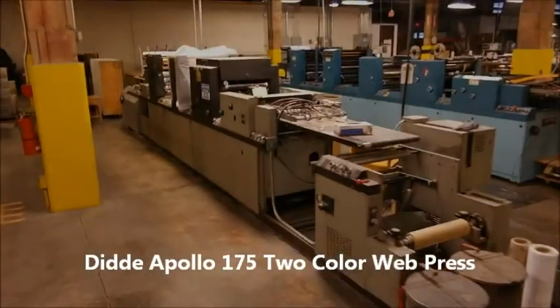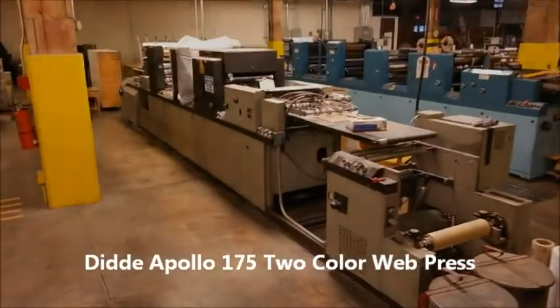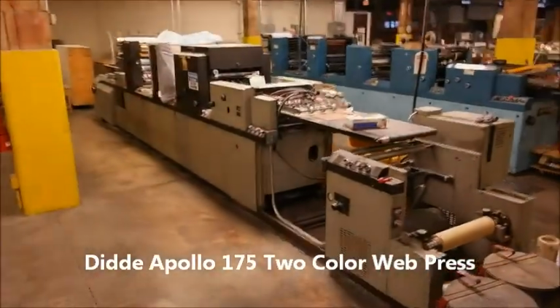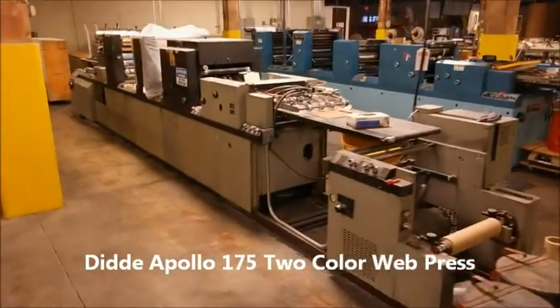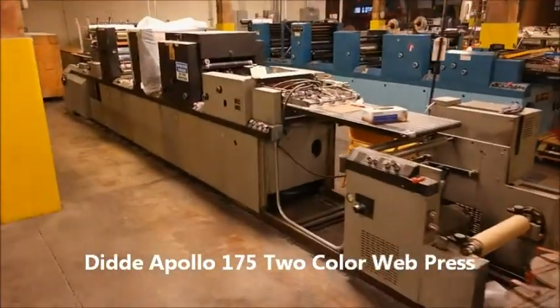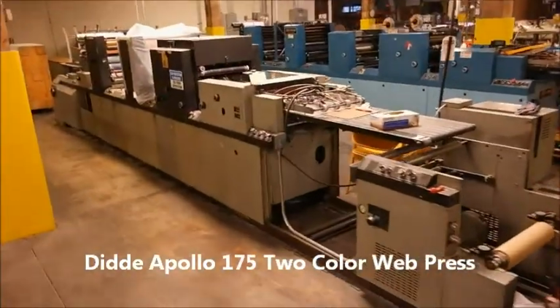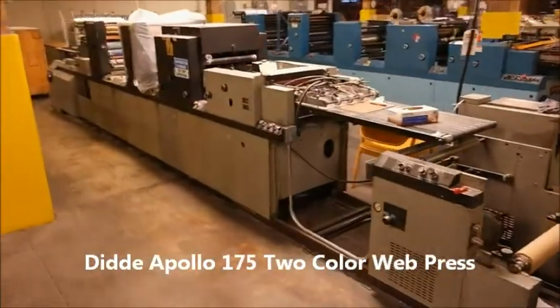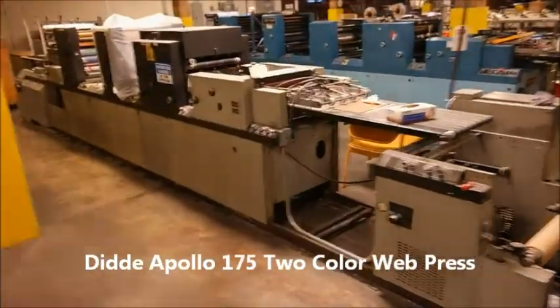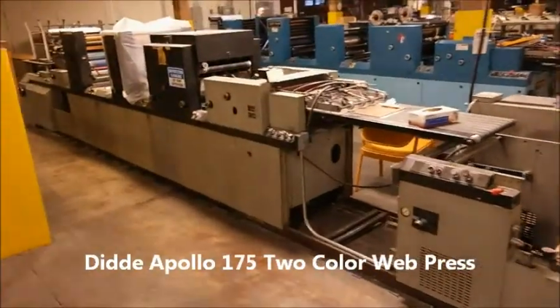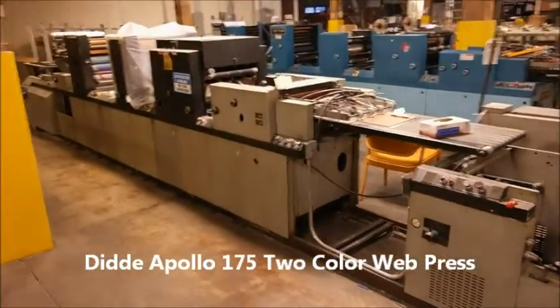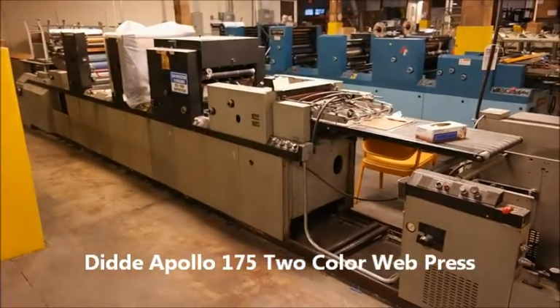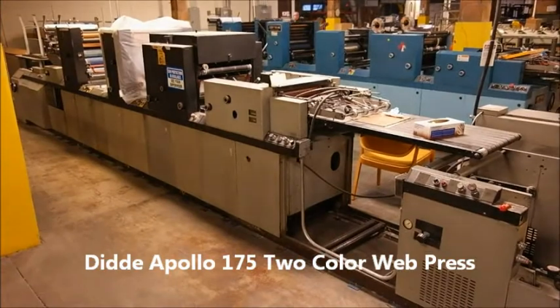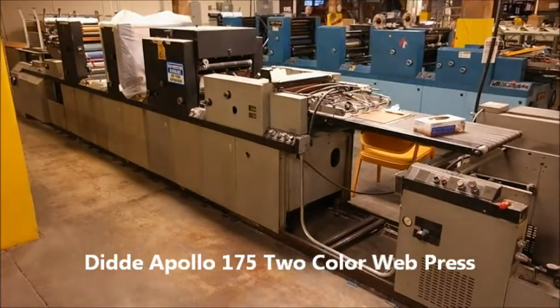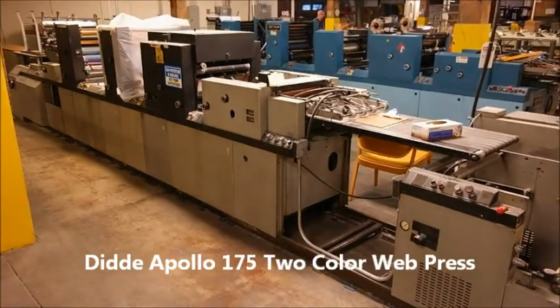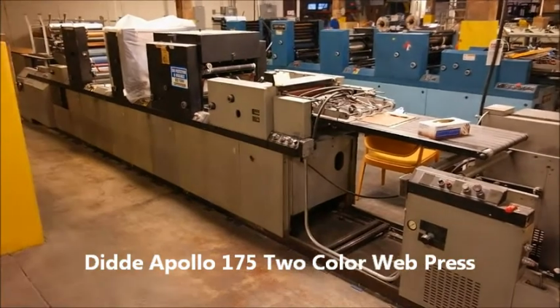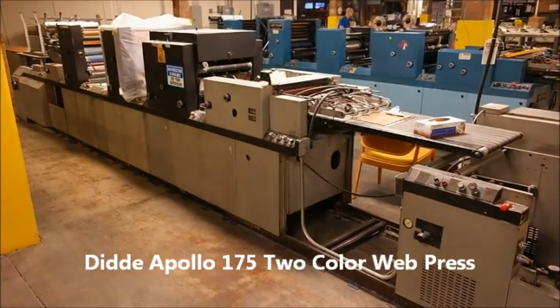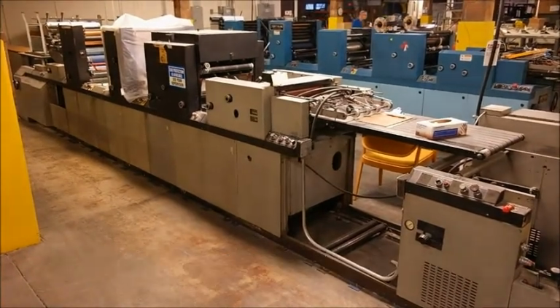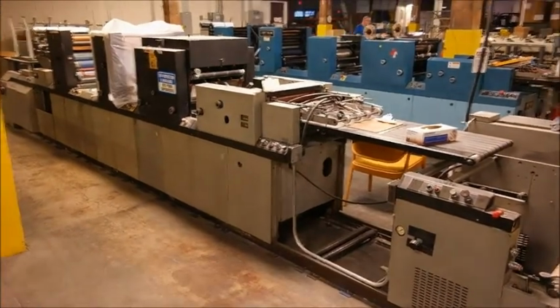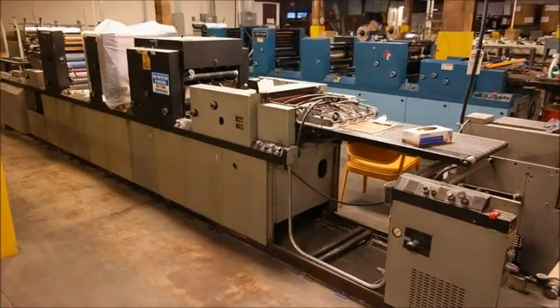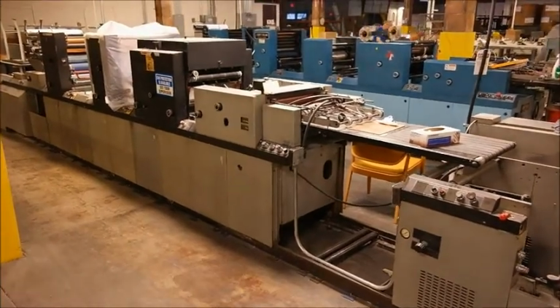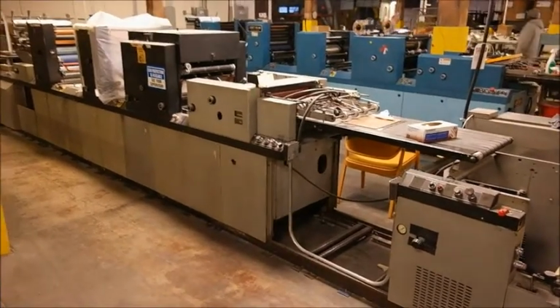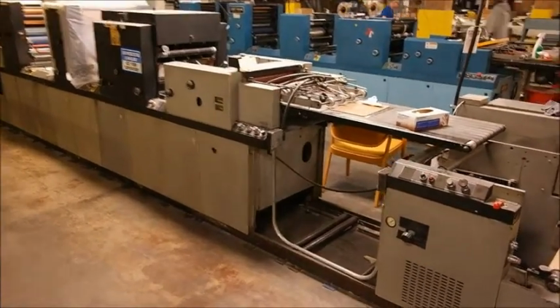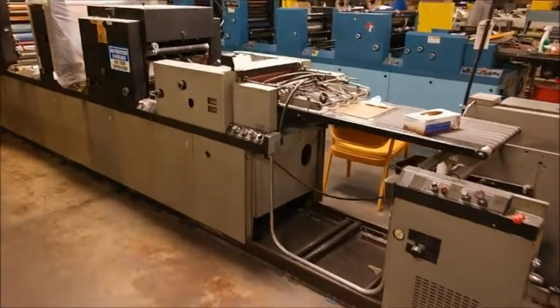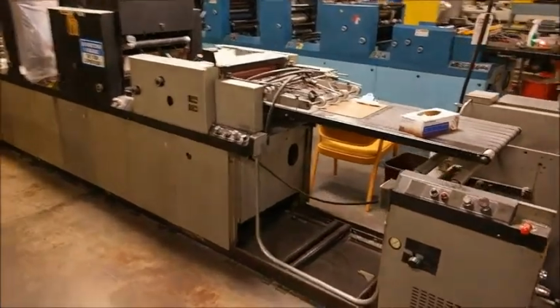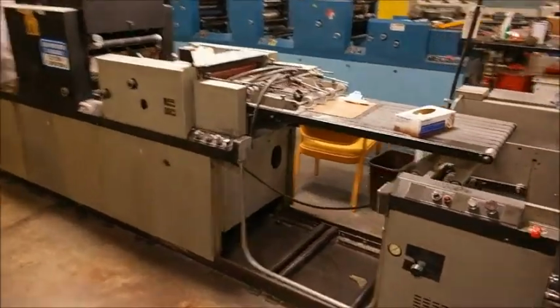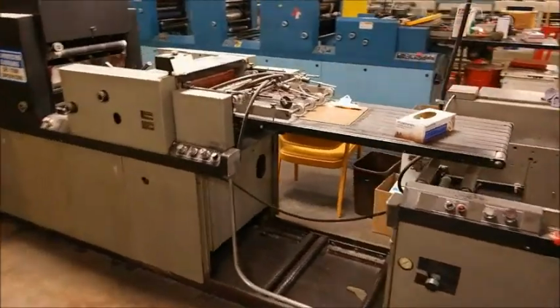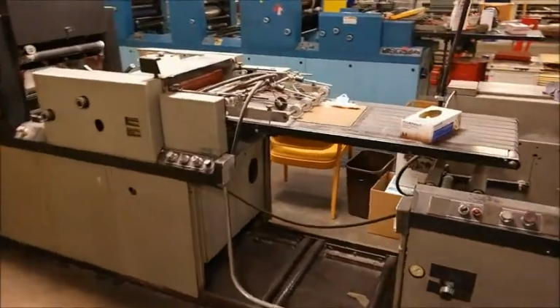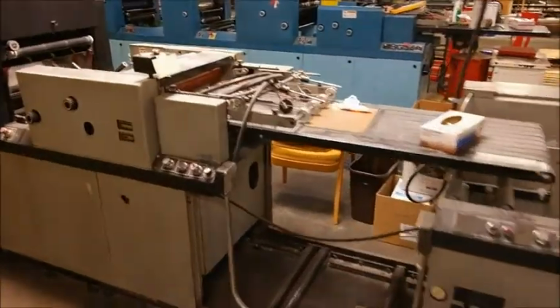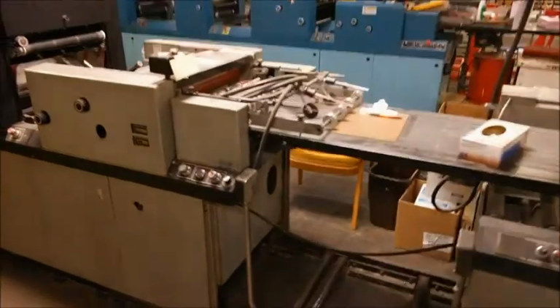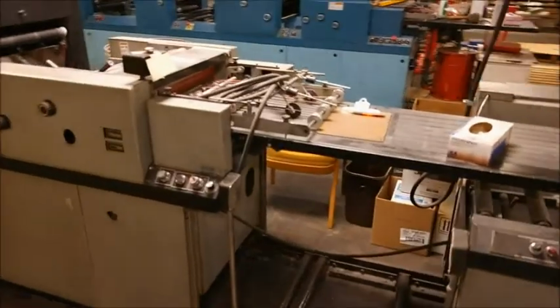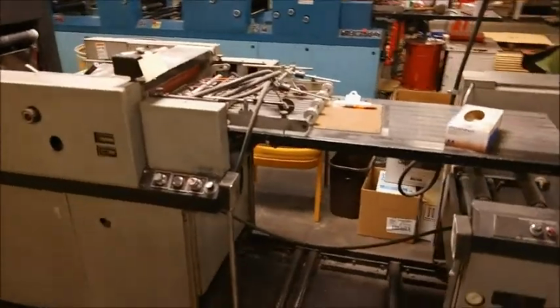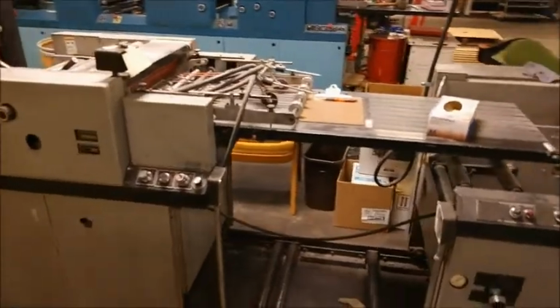This is a Diddy Apollo 175. It's a two-color with a punching head. It'll either do roll-to-roll or roll-to-sheet.